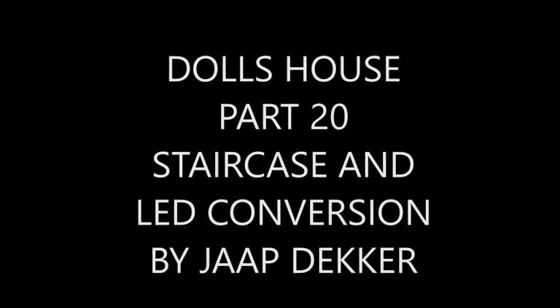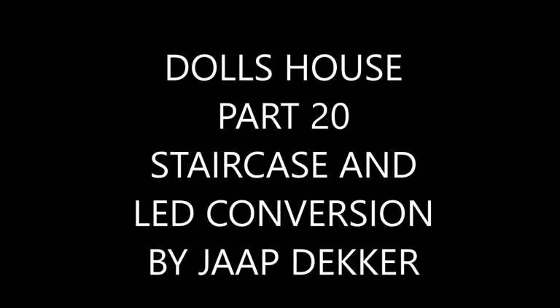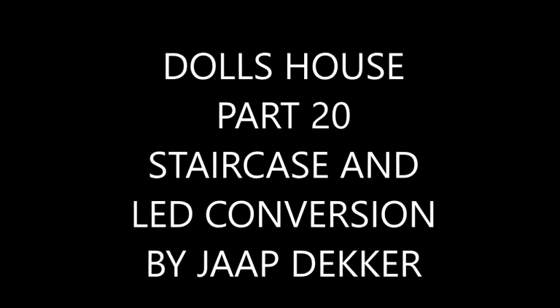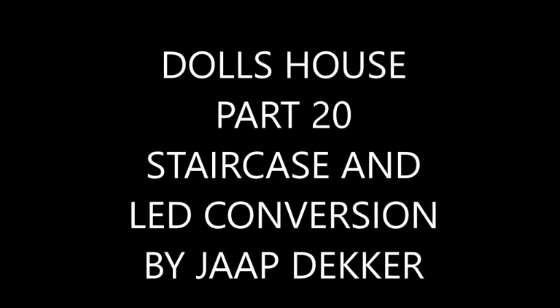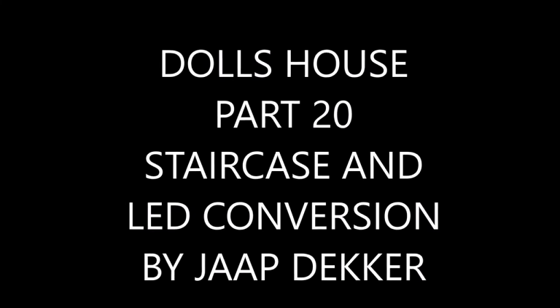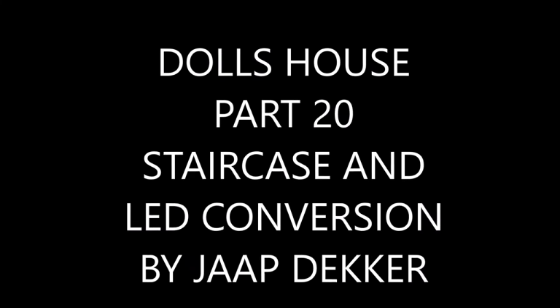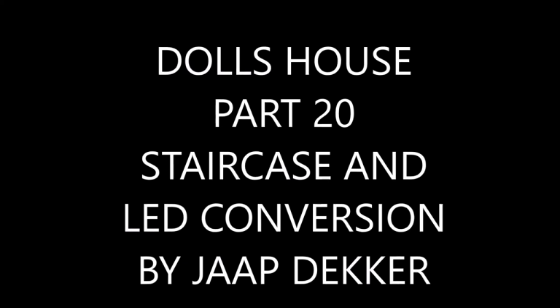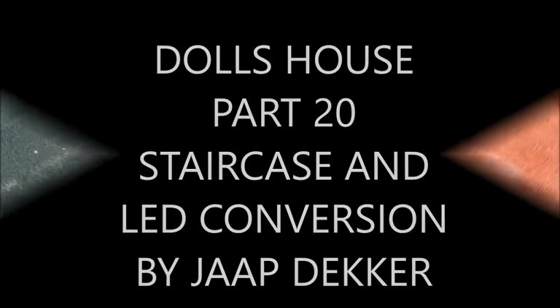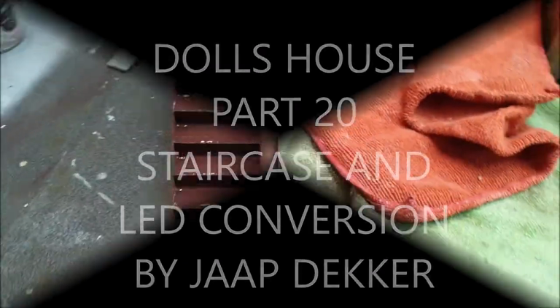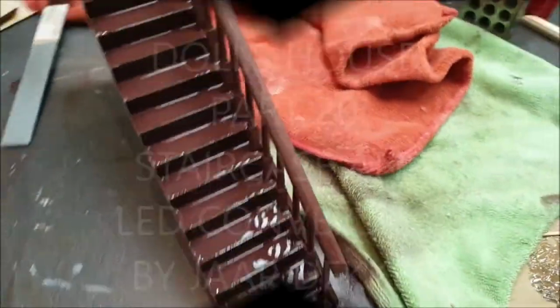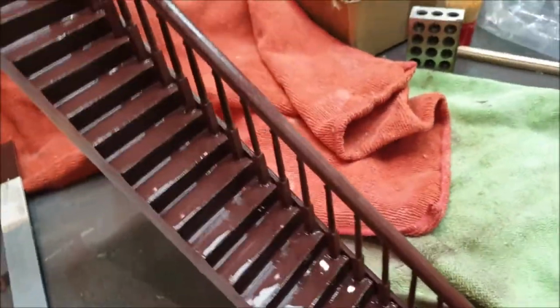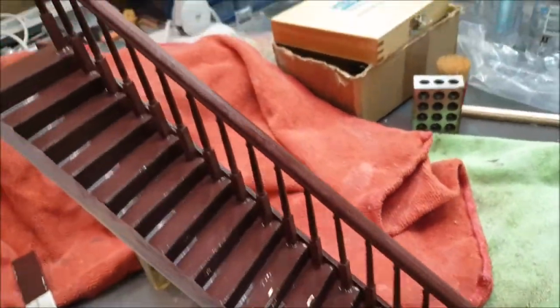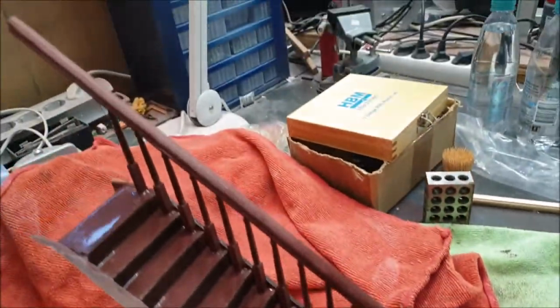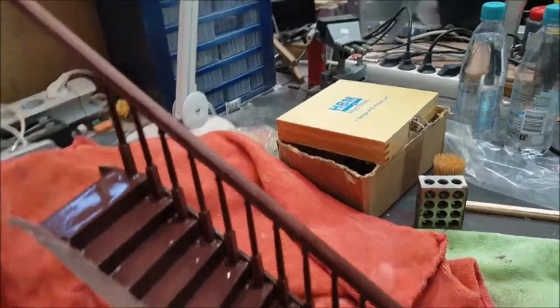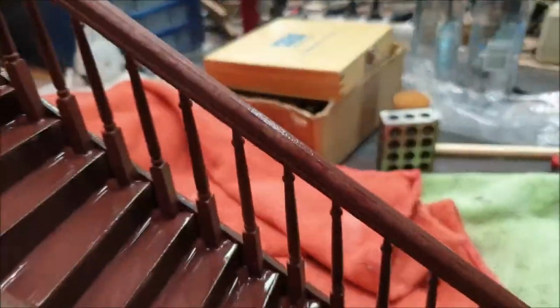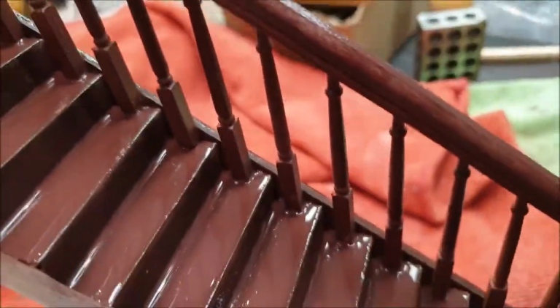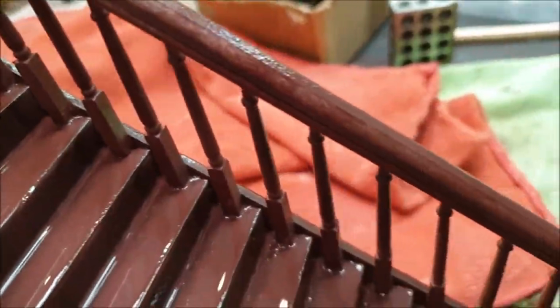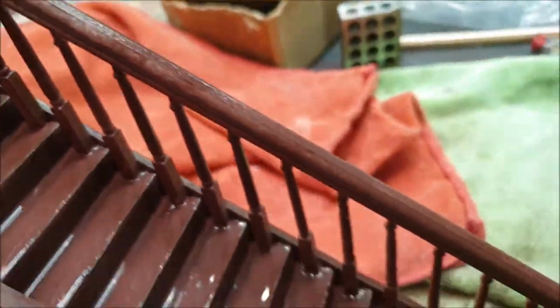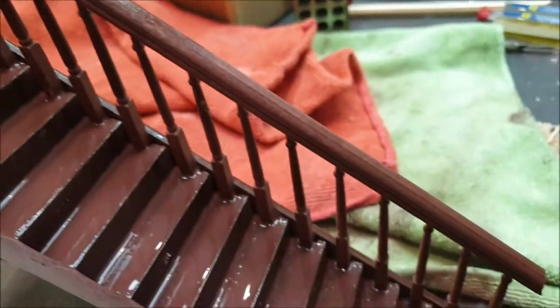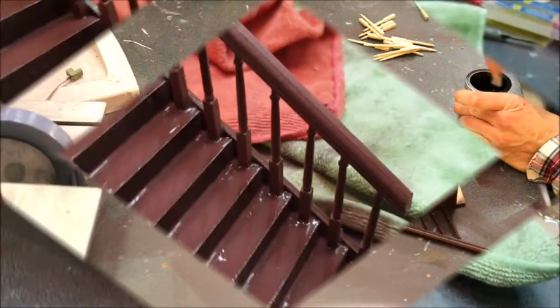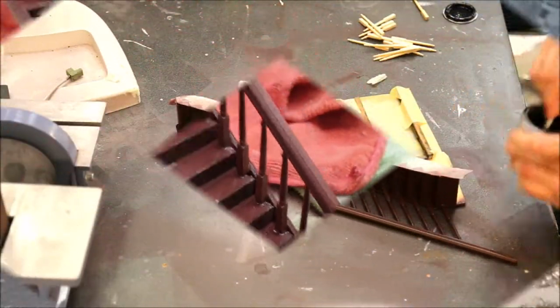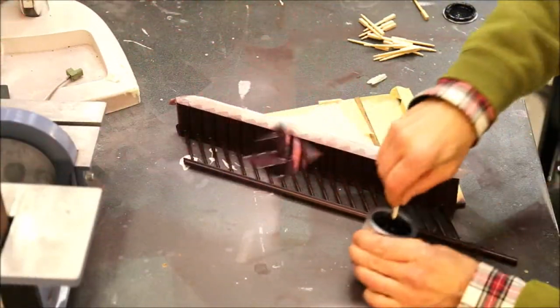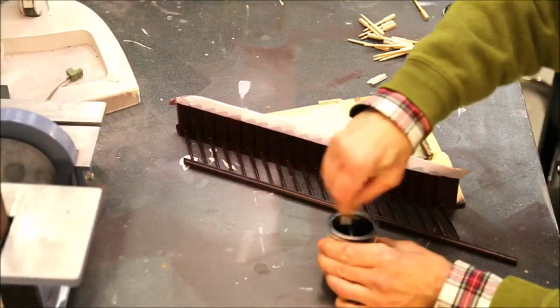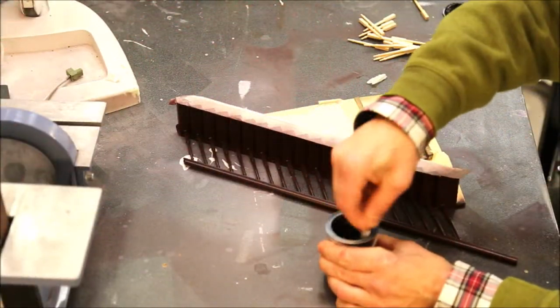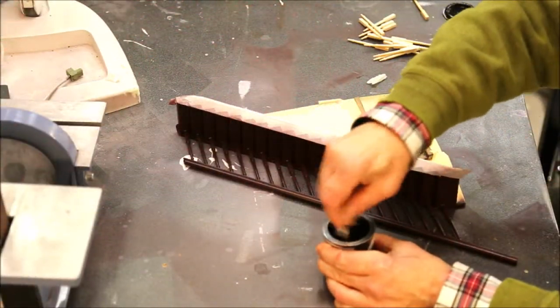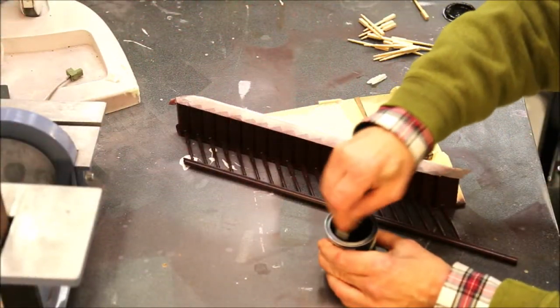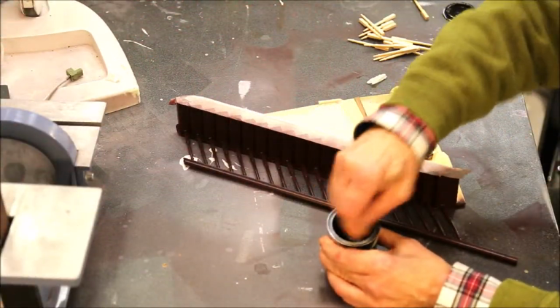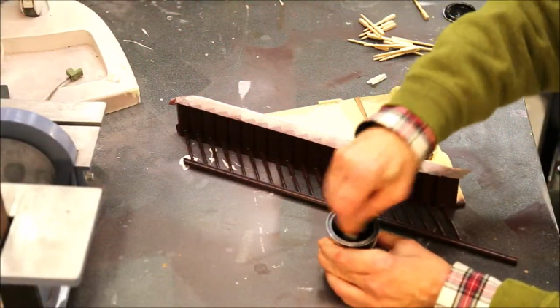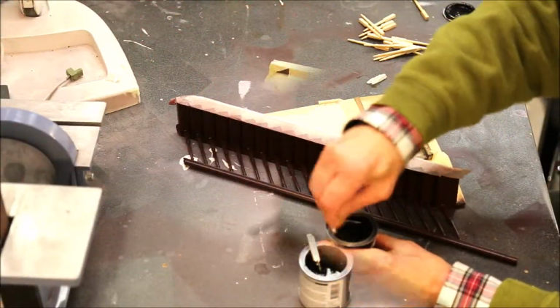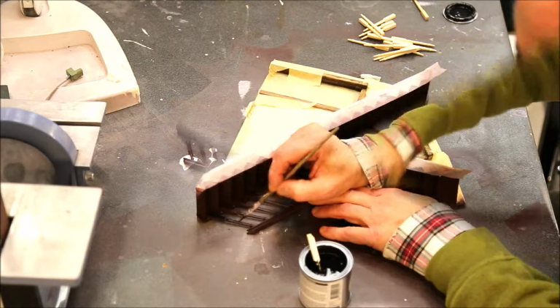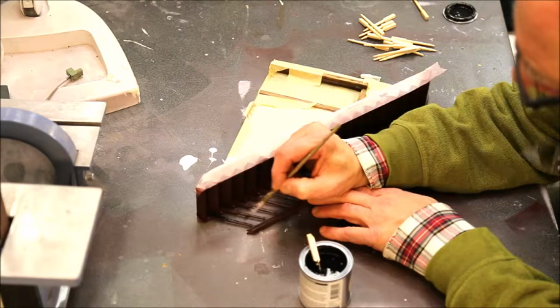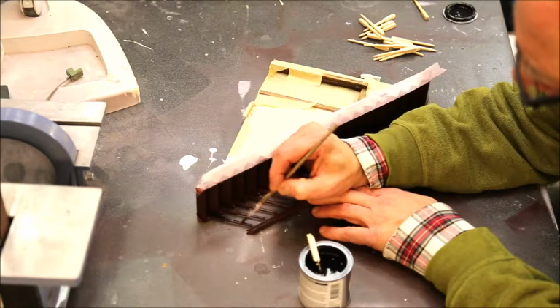Hello ladies and gentlemen, welcome to part 20 of the building of a doll's house. First of all I'm dealing with the staircase and I decided to paint the spindles in a black color.